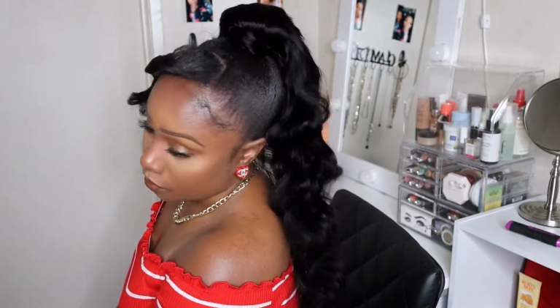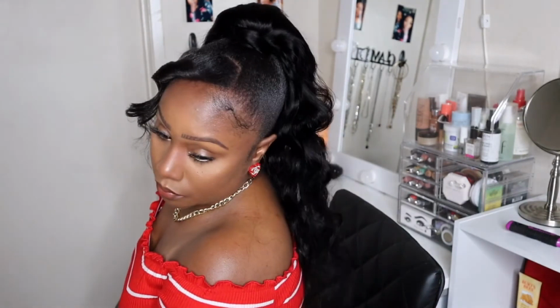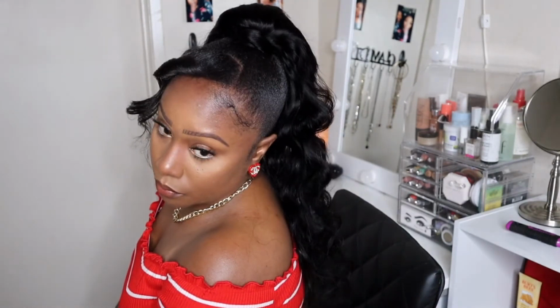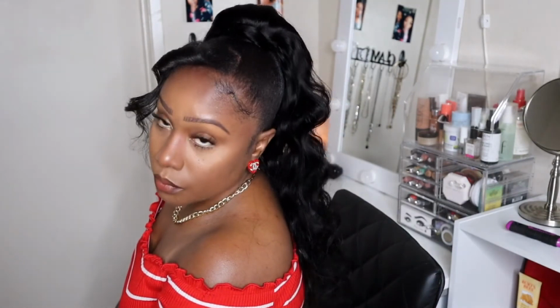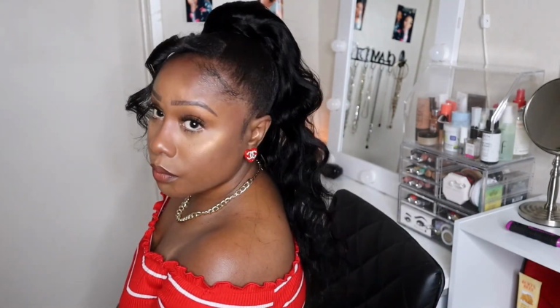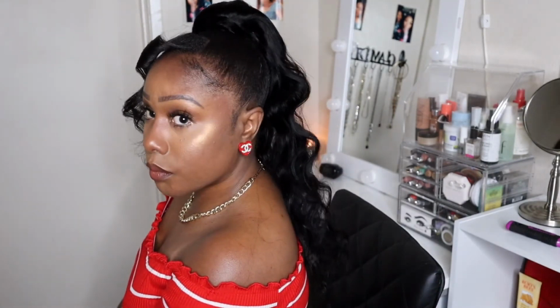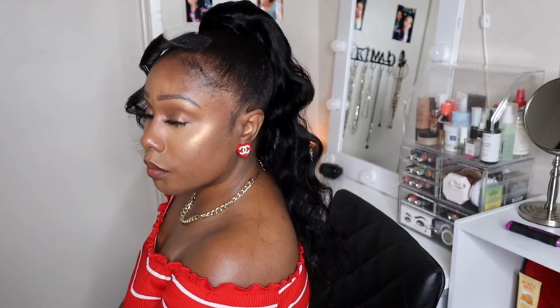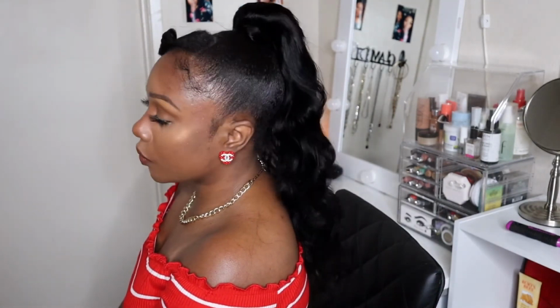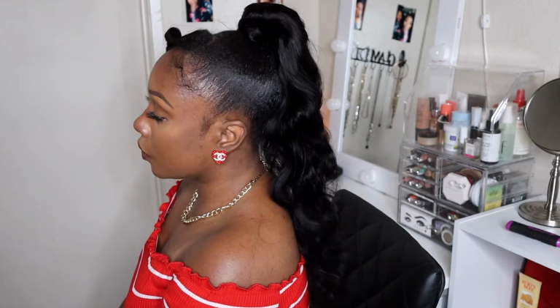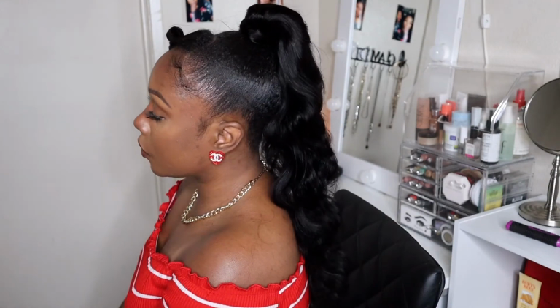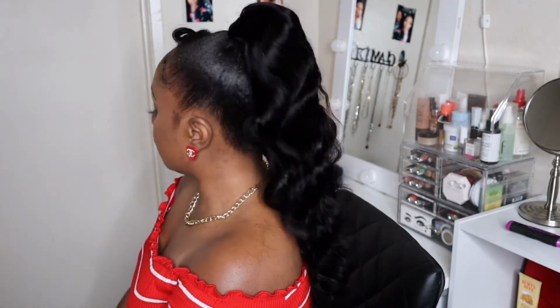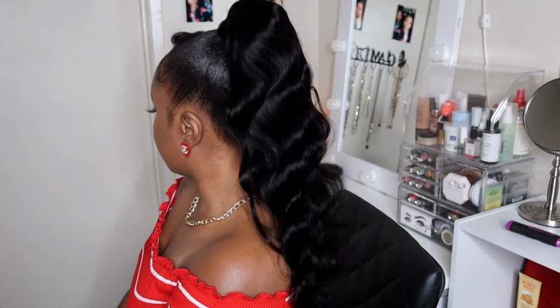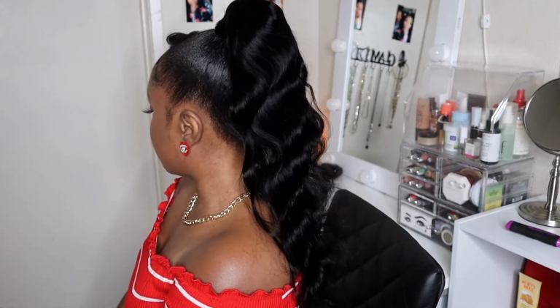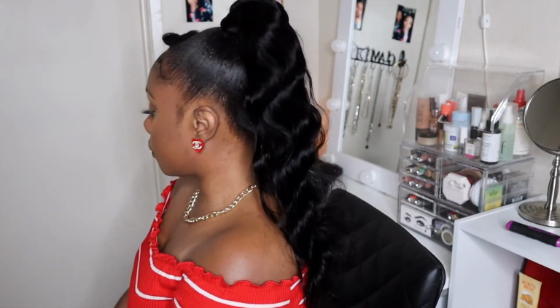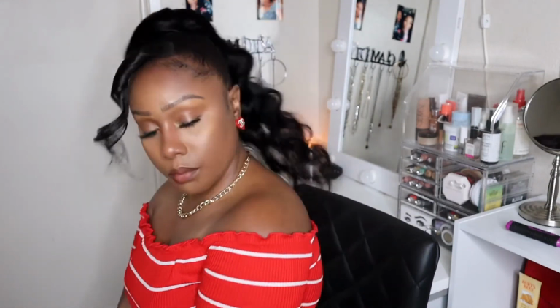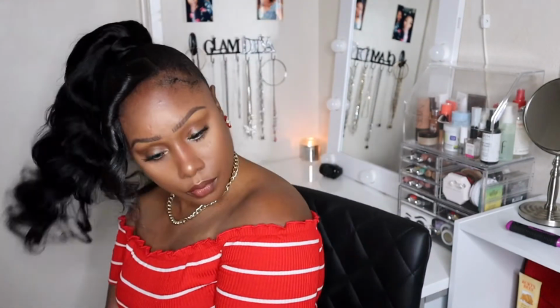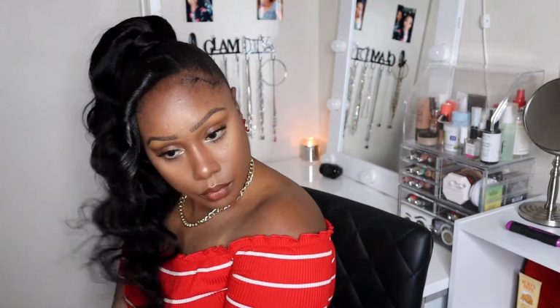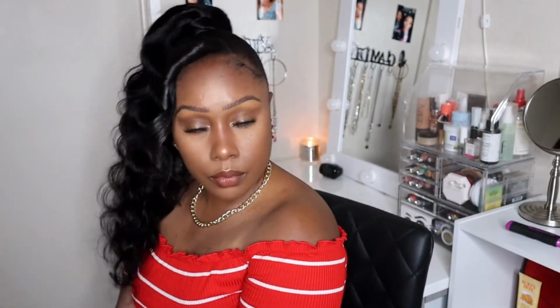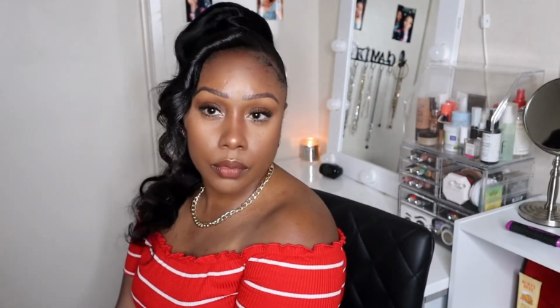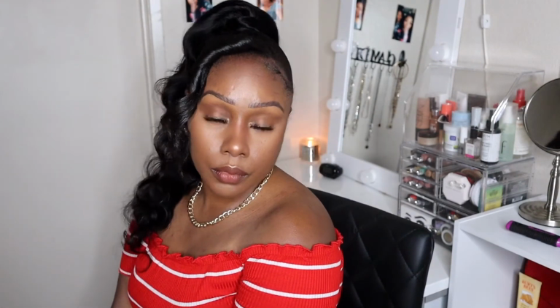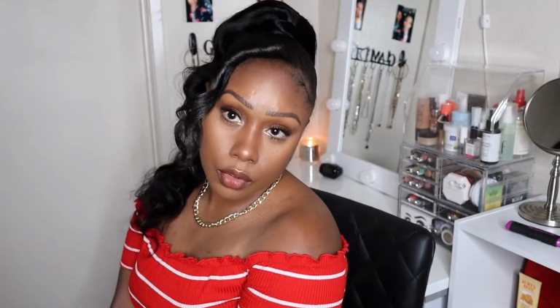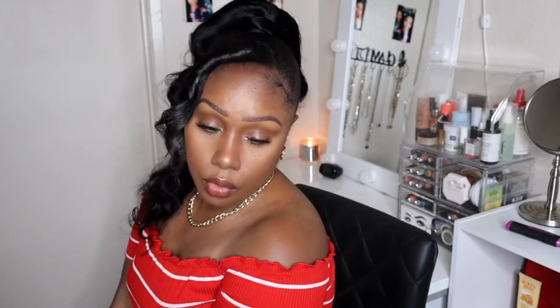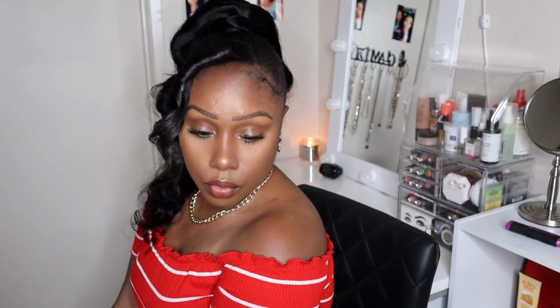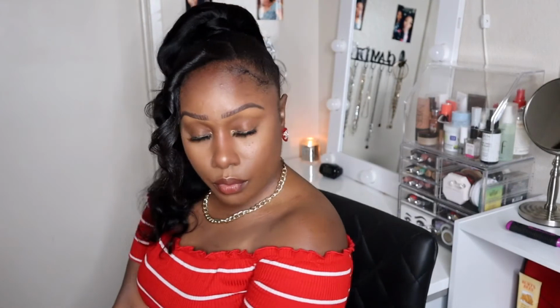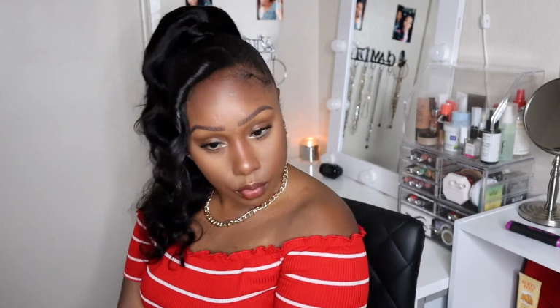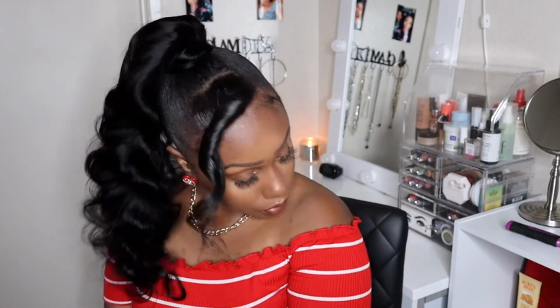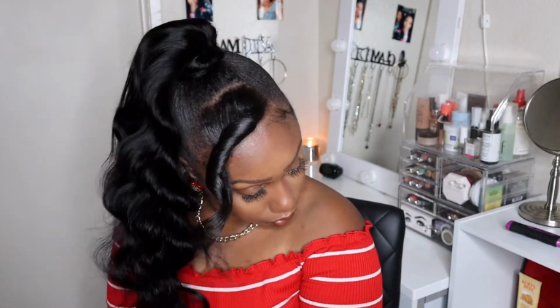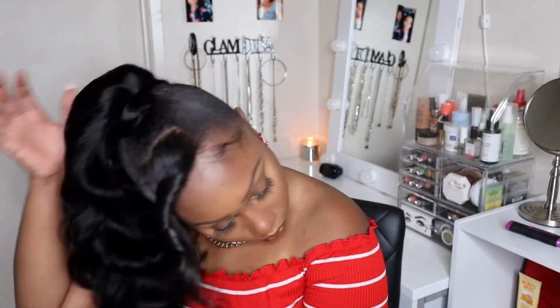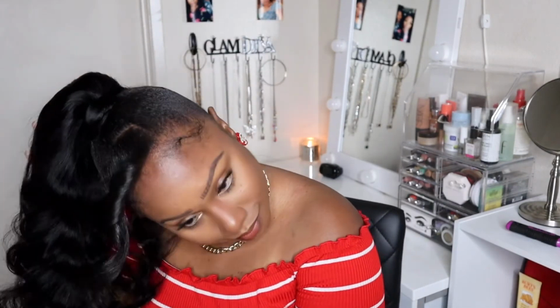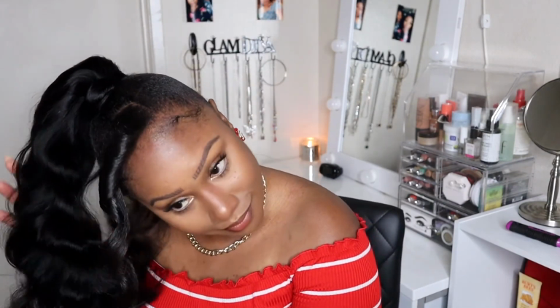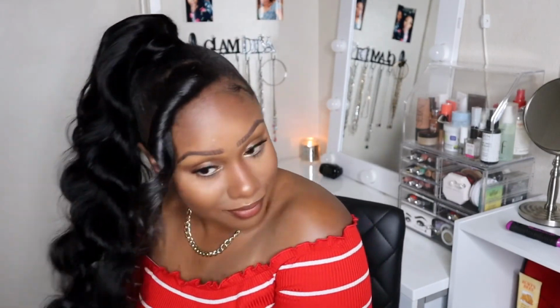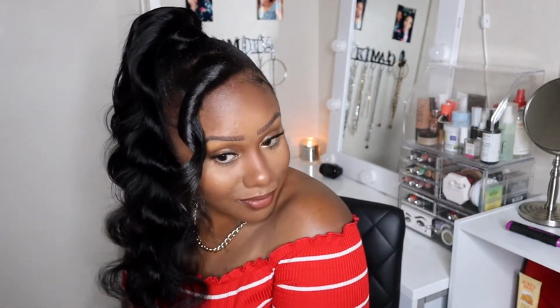Thank you guys for watching. Let me know if you guys are here for the effortless ponytail styles on my channel, and let me know any other styles you would like to see.